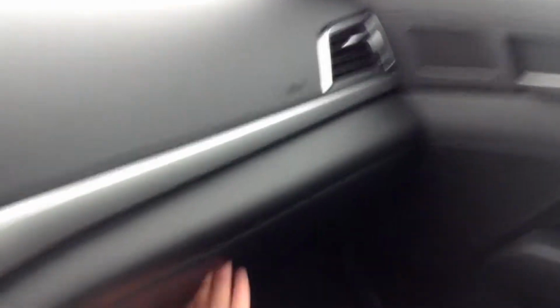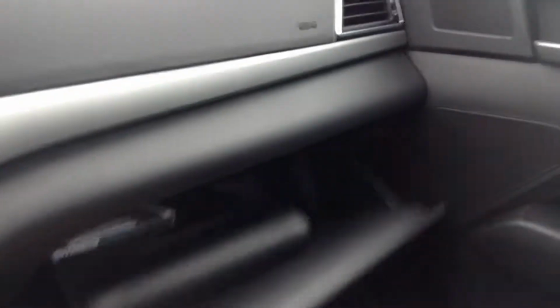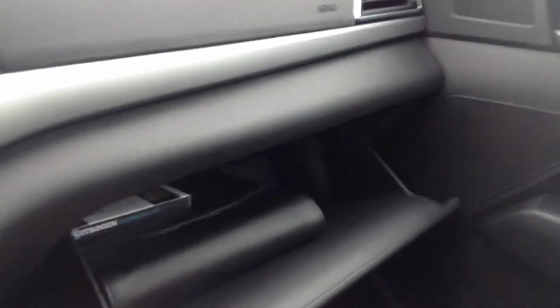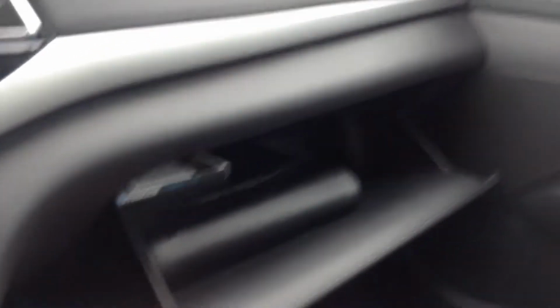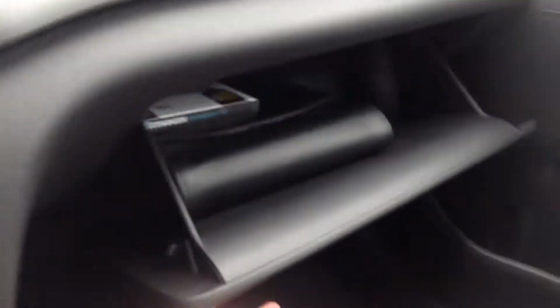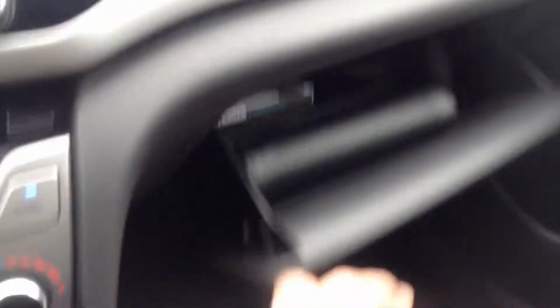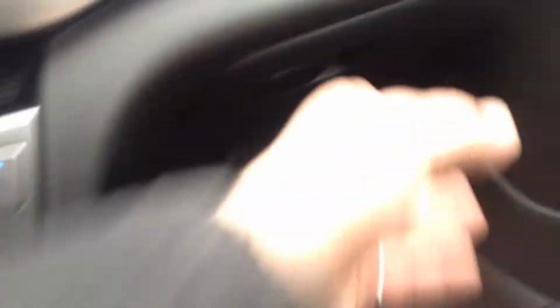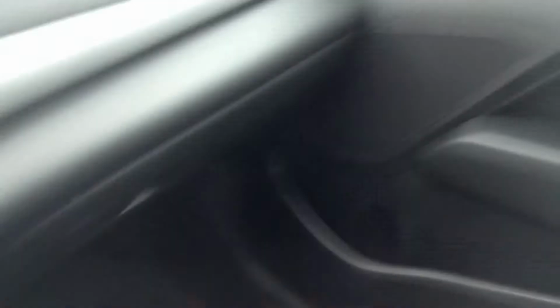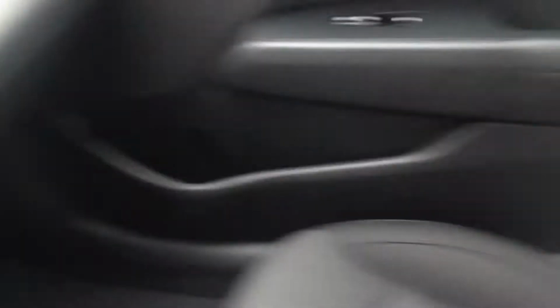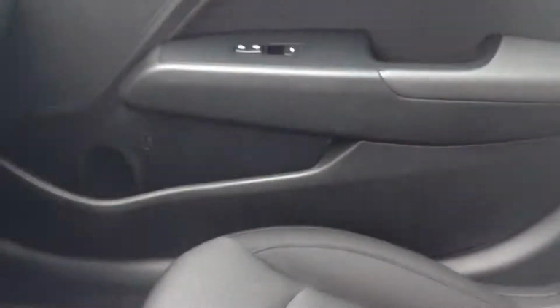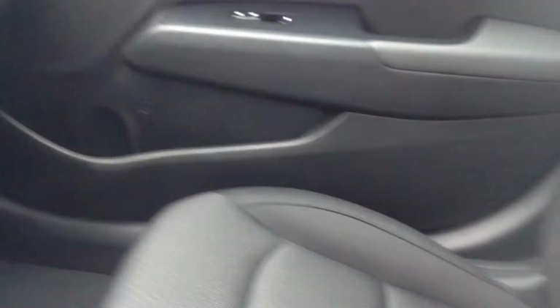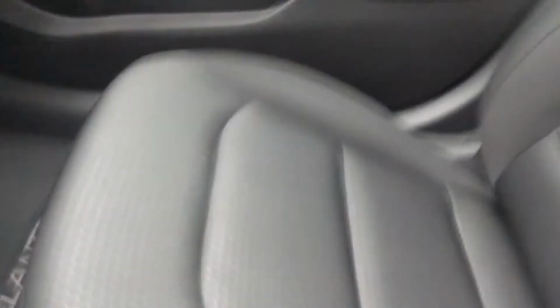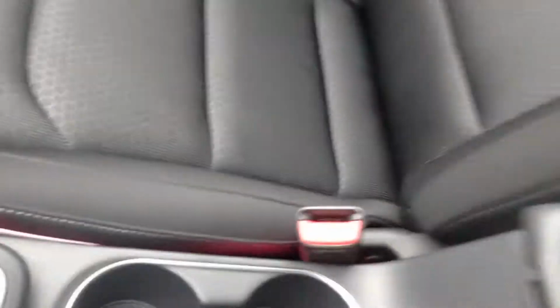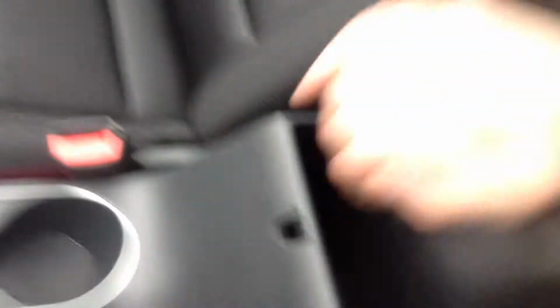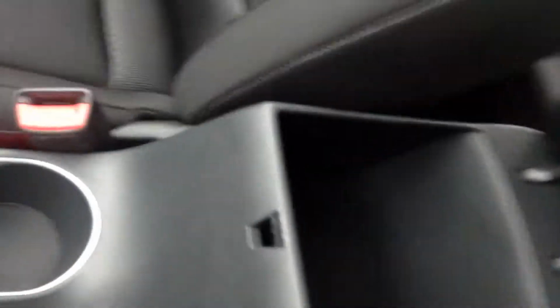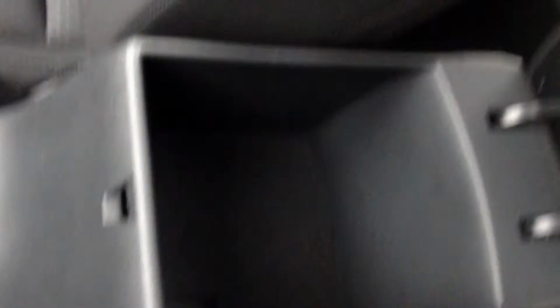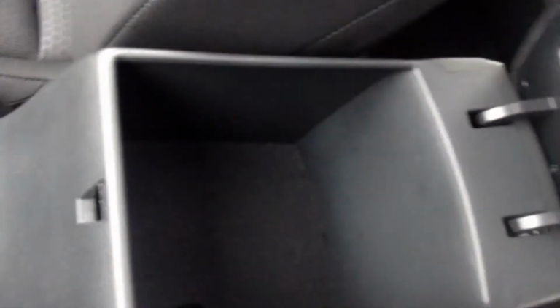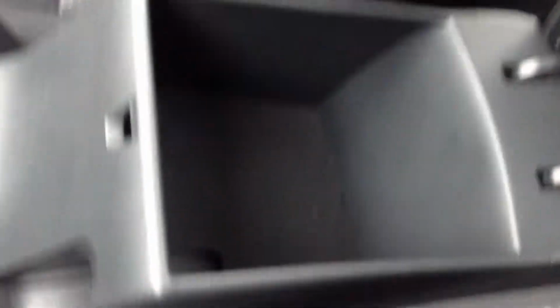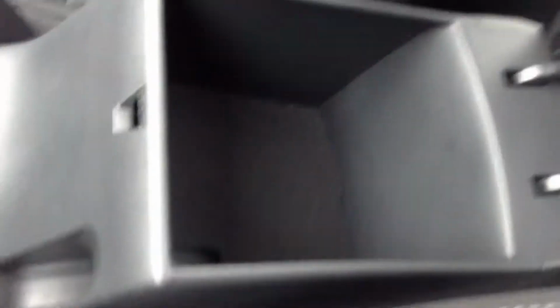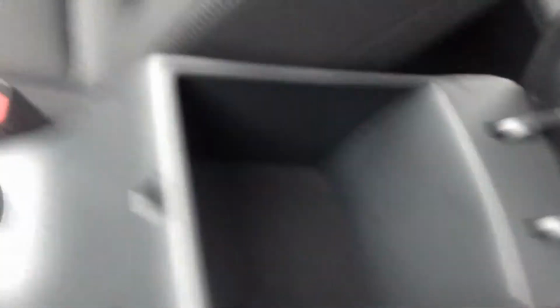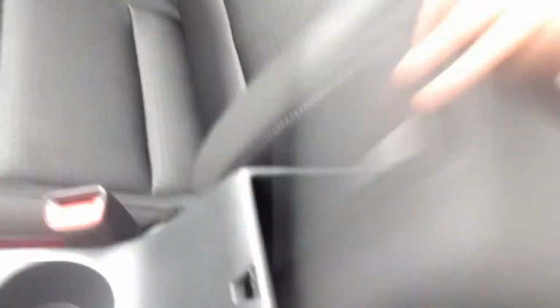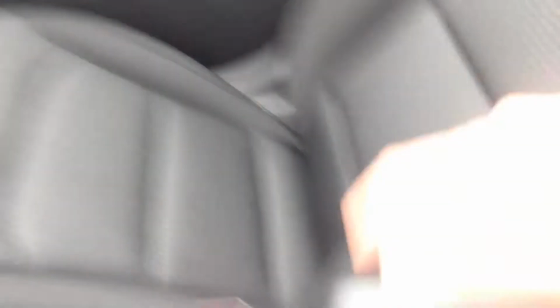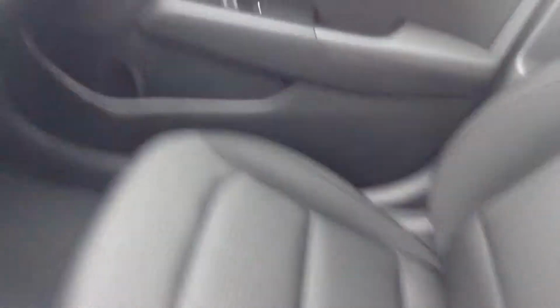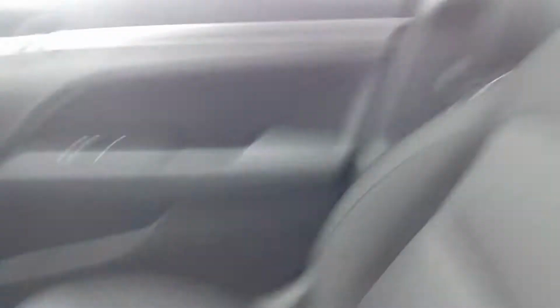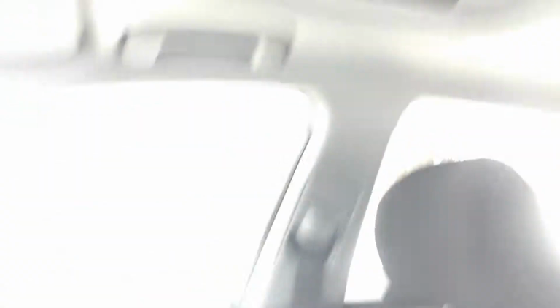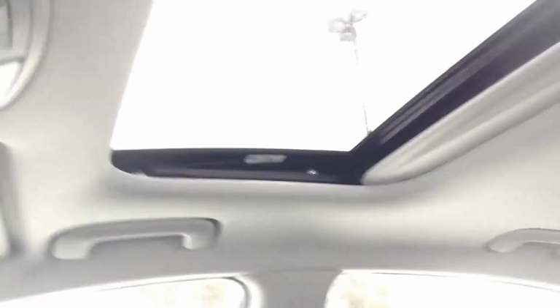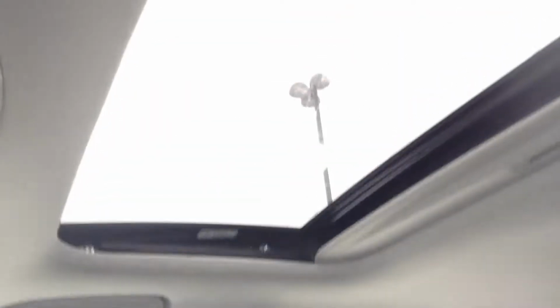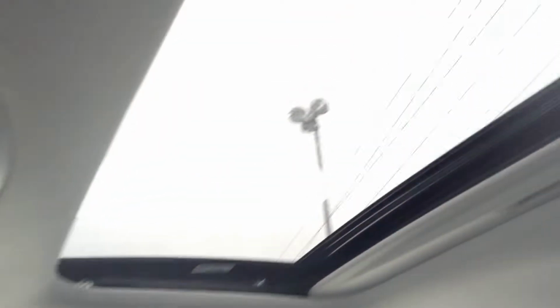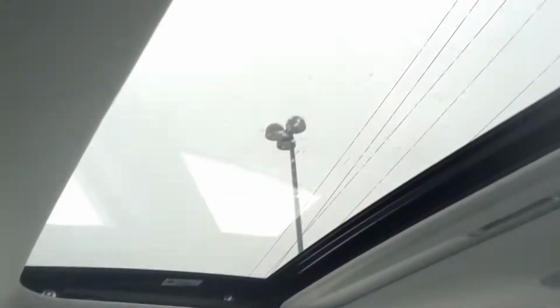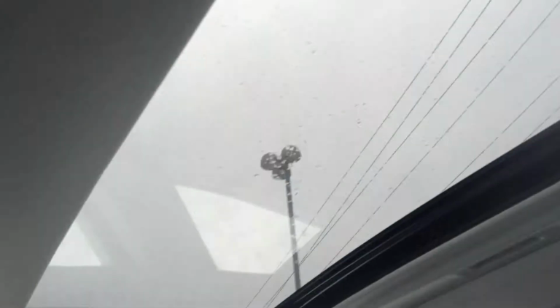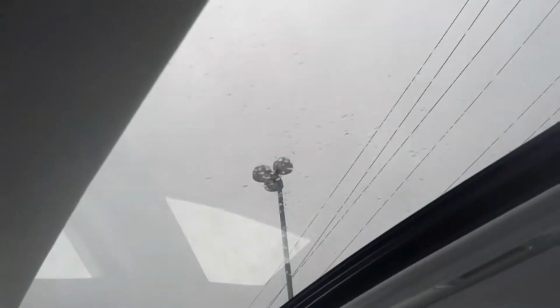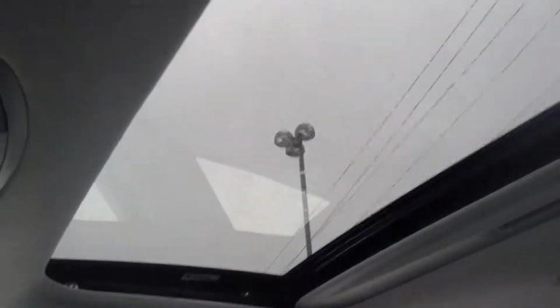We also have lots of room in the glove box, more in the doors, and we've got some in the center console. Those snow clouds are coming in, but we do have a sunroof.